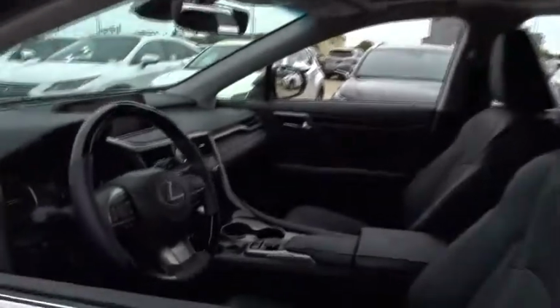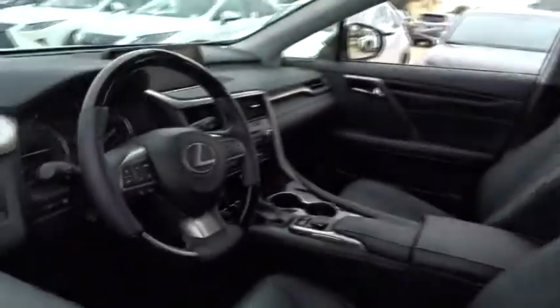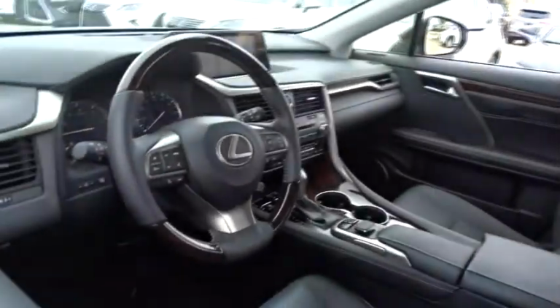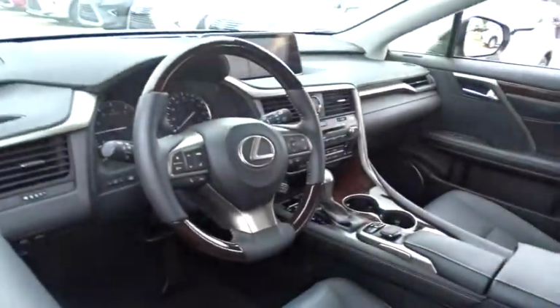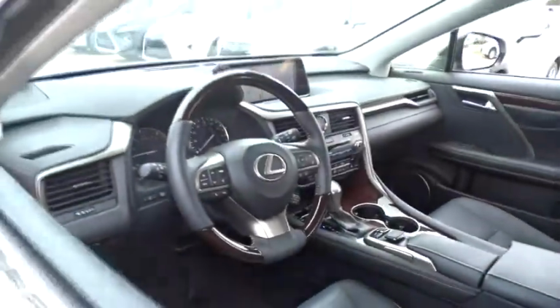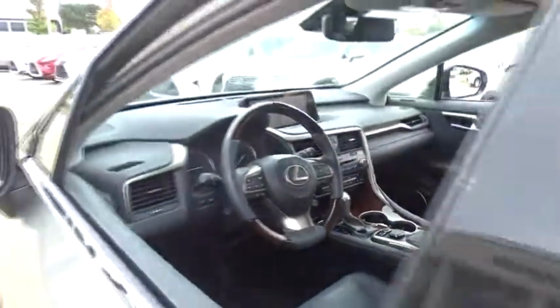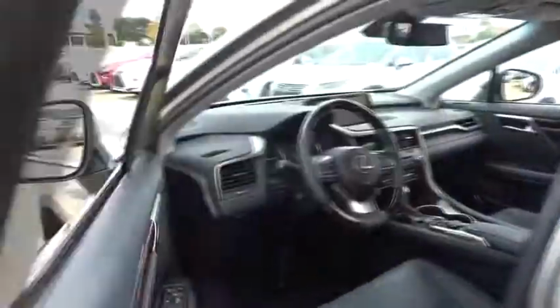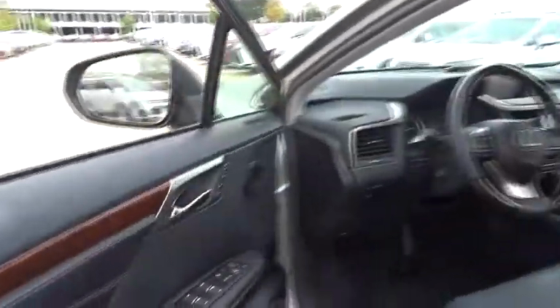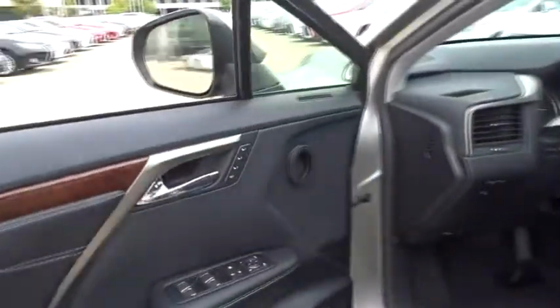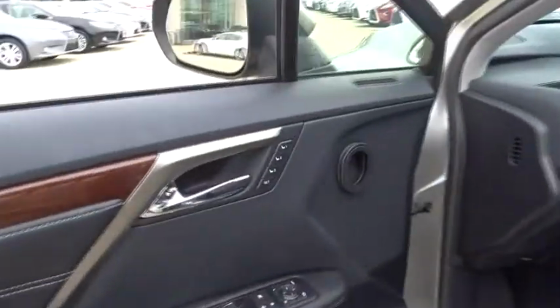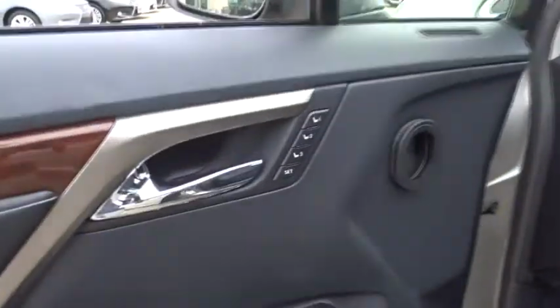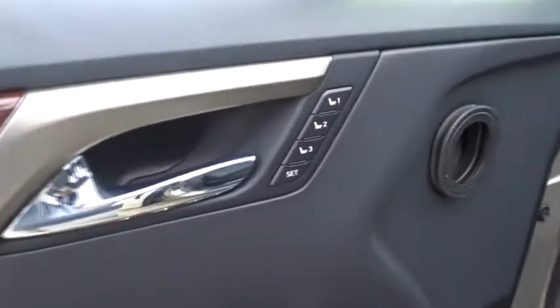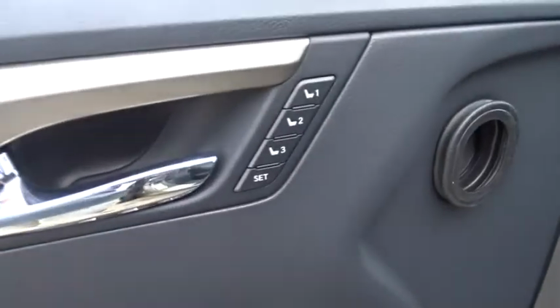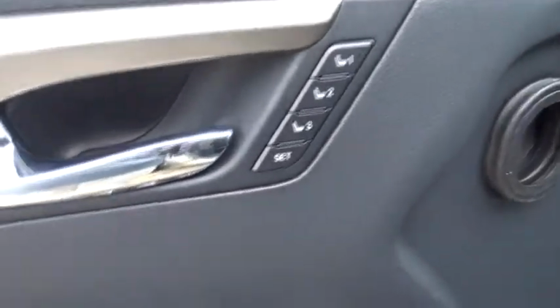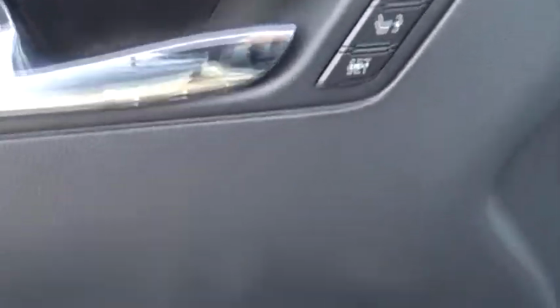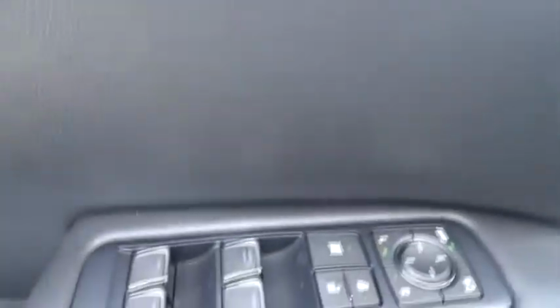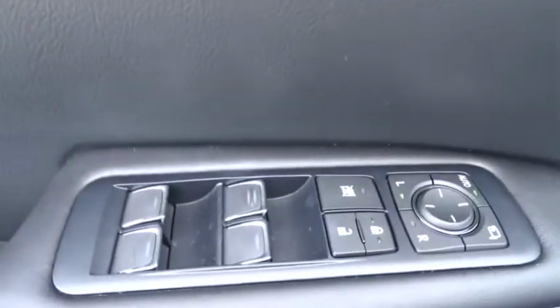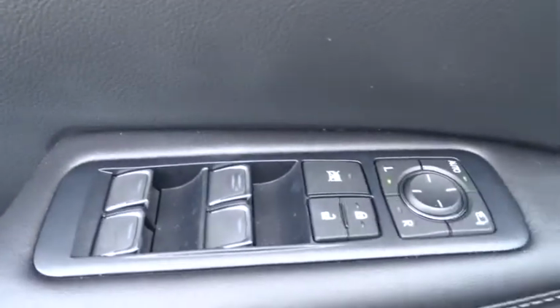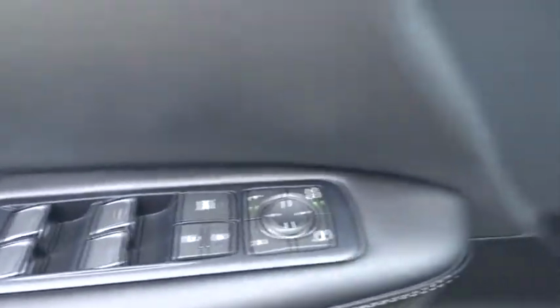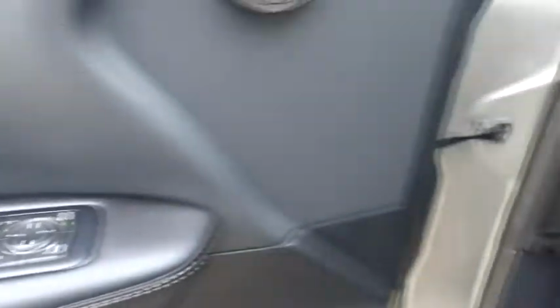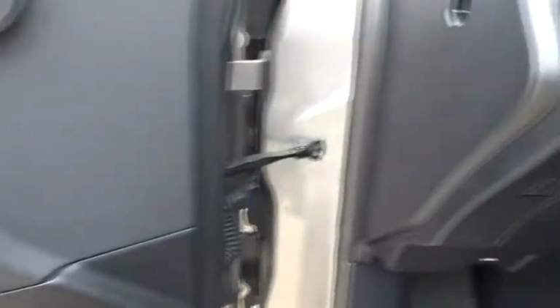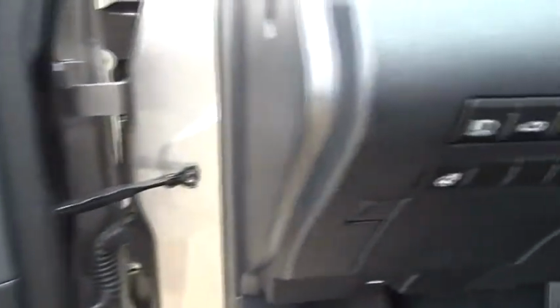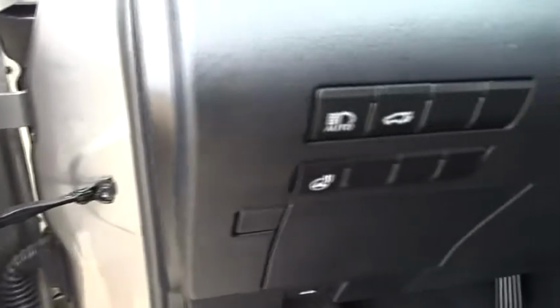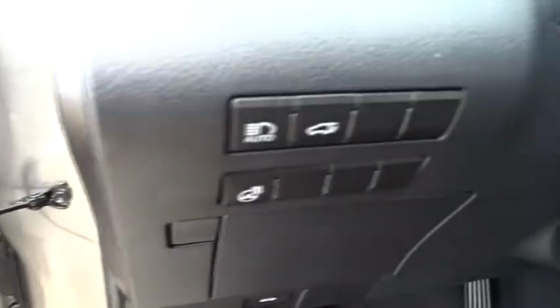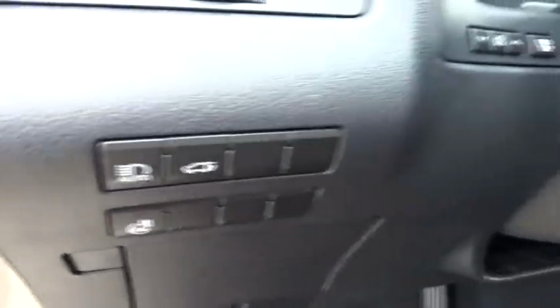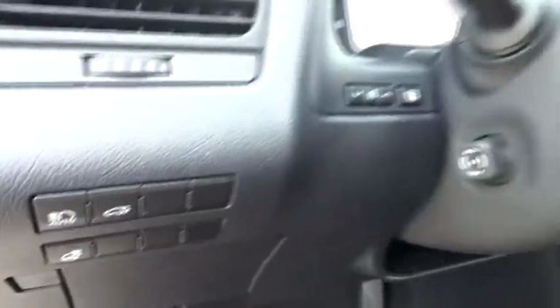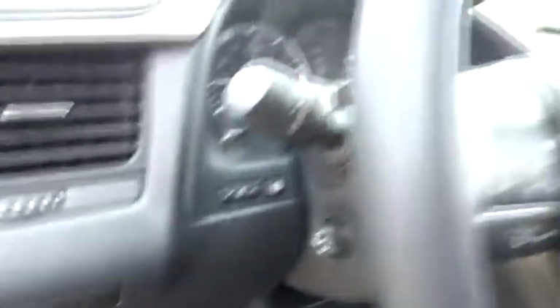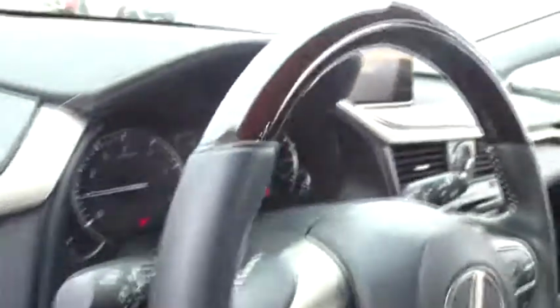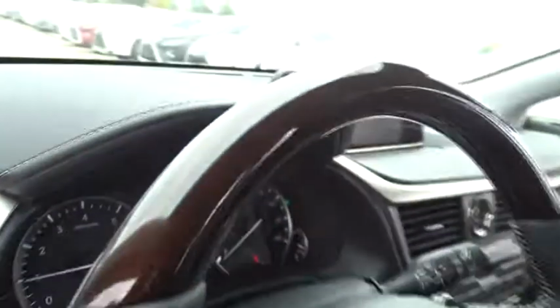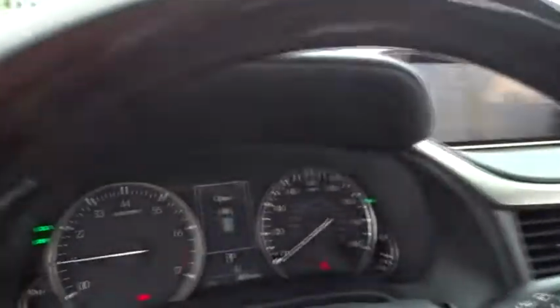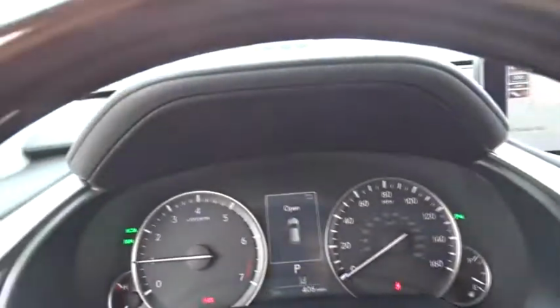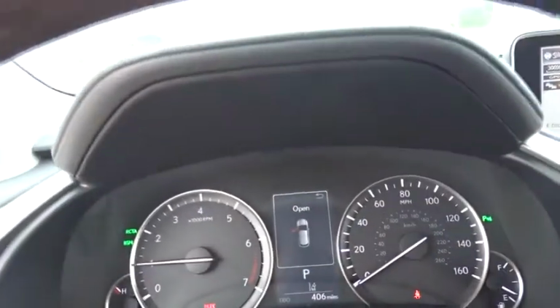Here are some of this vehicle's great options: lane departure warning, stability control, traction control, power passenger seat, steering wheel audio controls, keyless entry, power lift gate, all wheel drive, anti-lock braking system, backup camera.